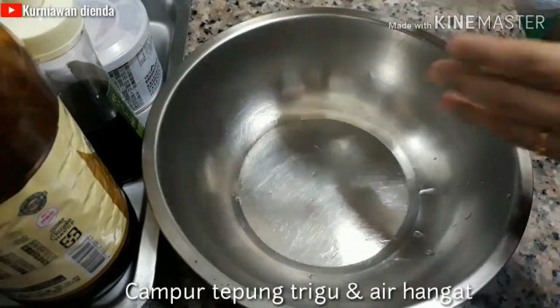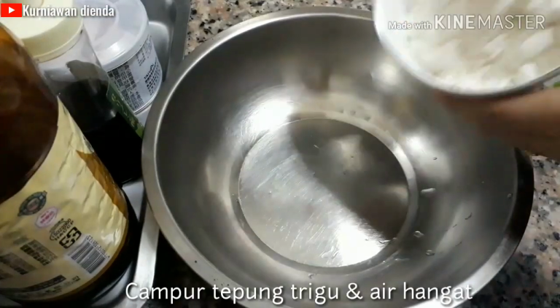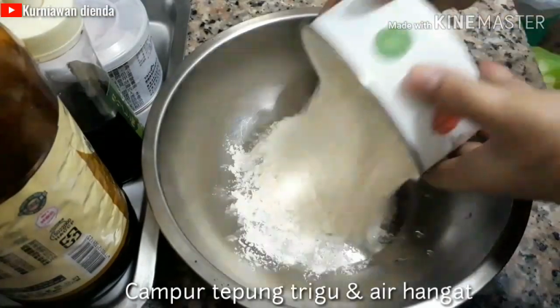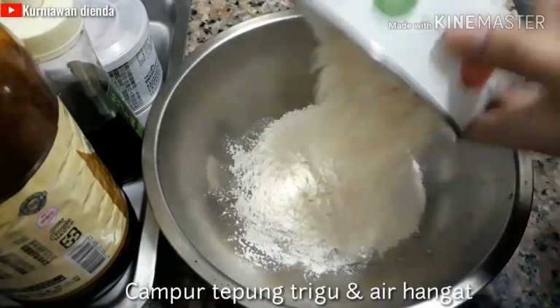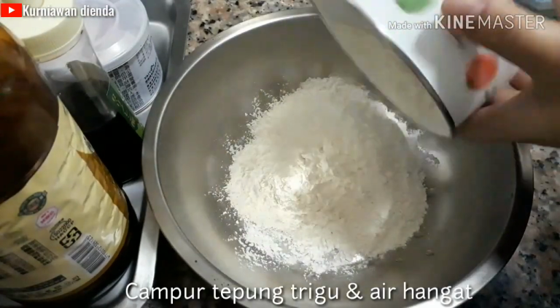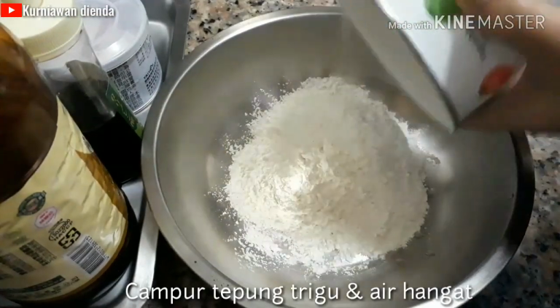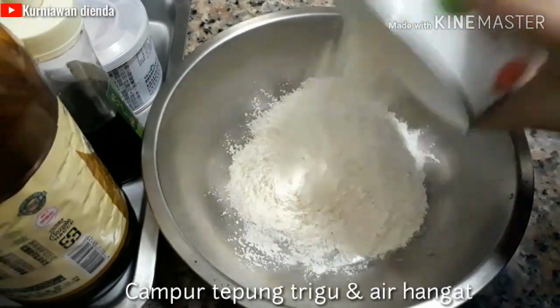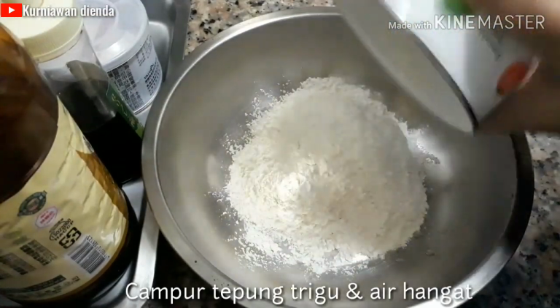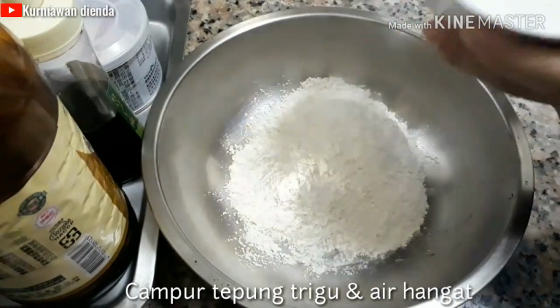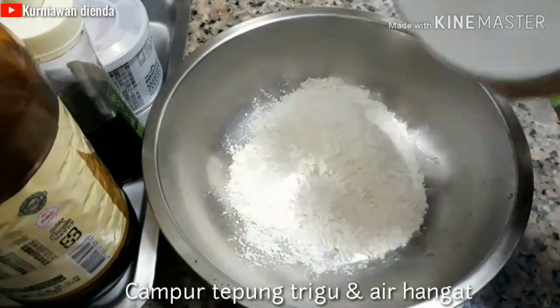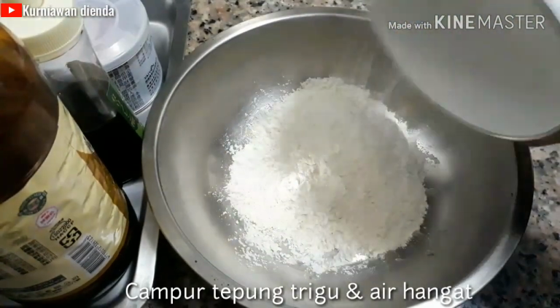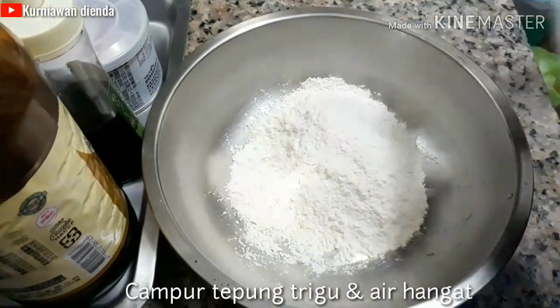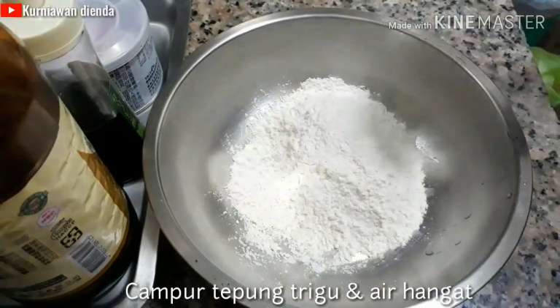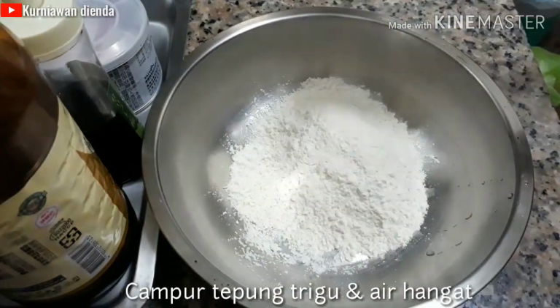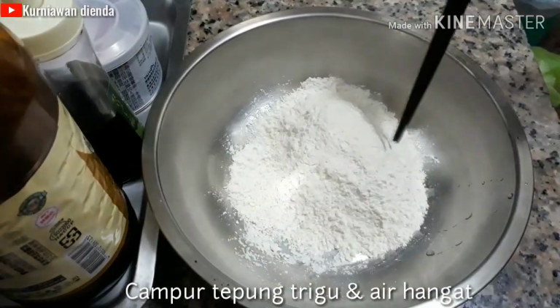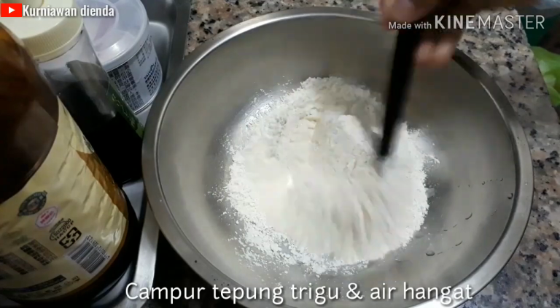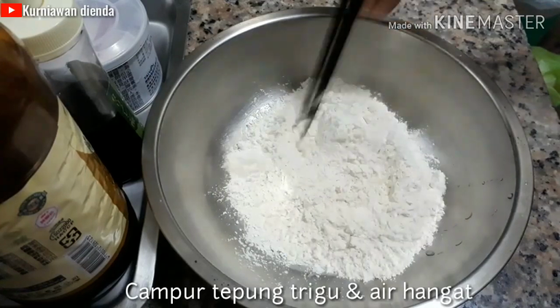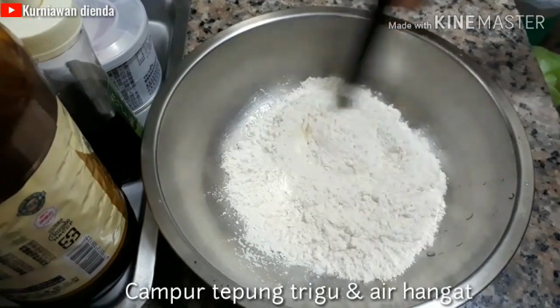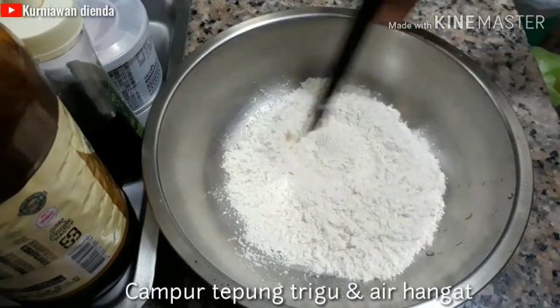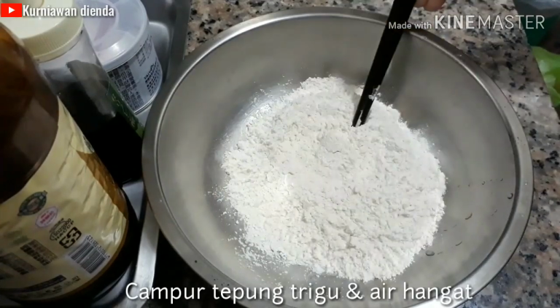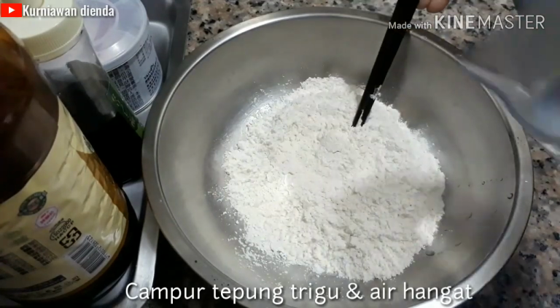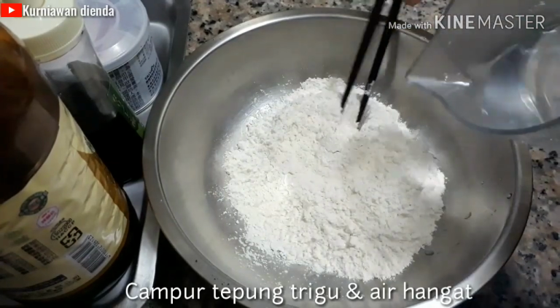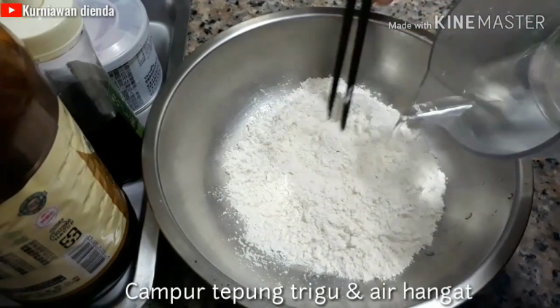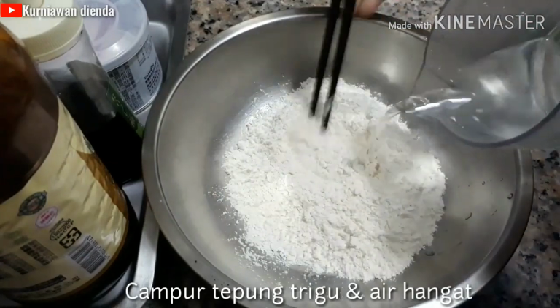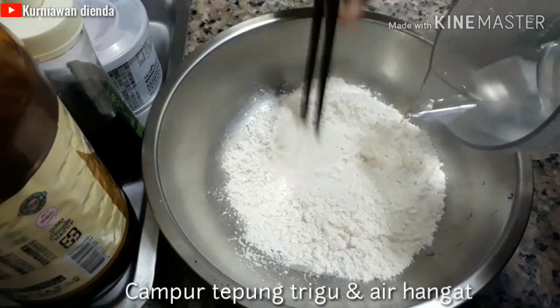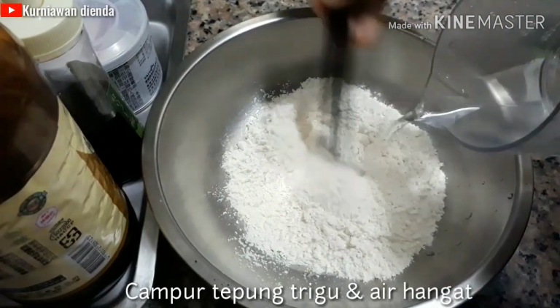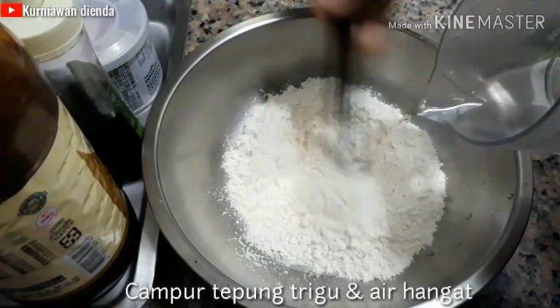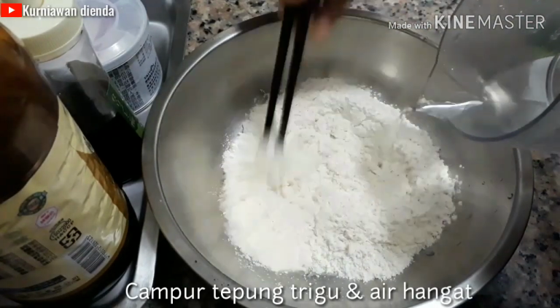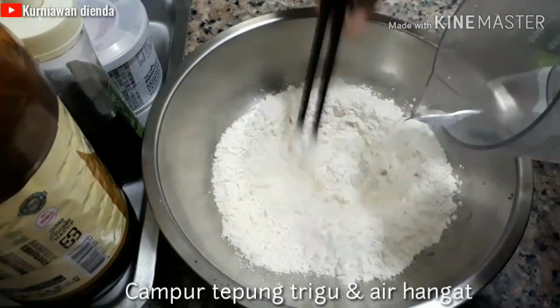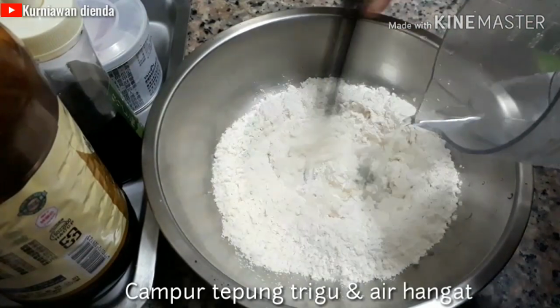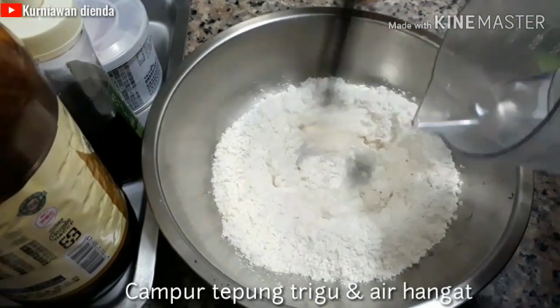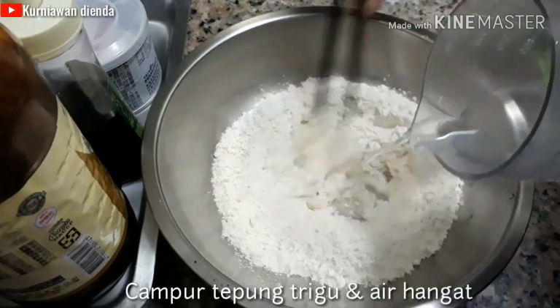And the first step, mix the flour with the water, then mix it up until the dough doesn't stick to your hands.